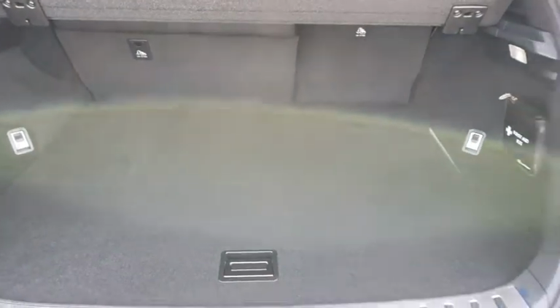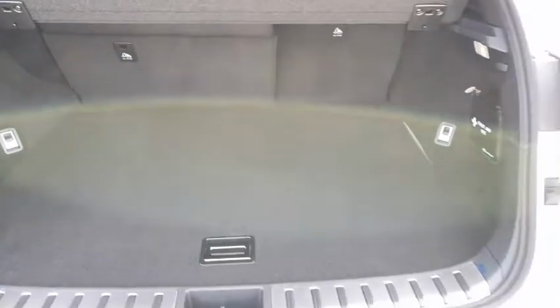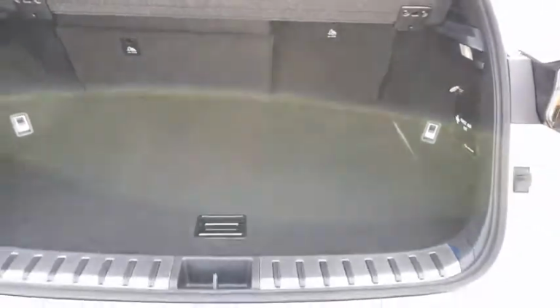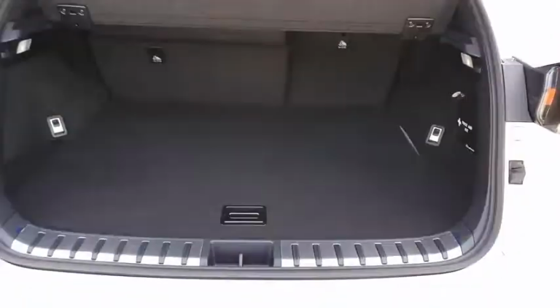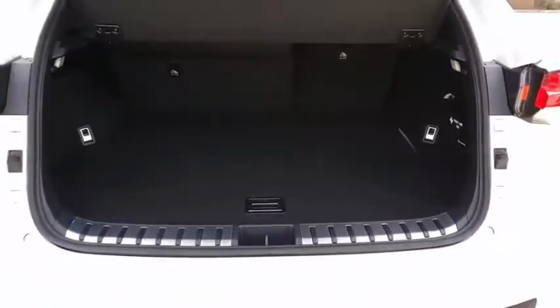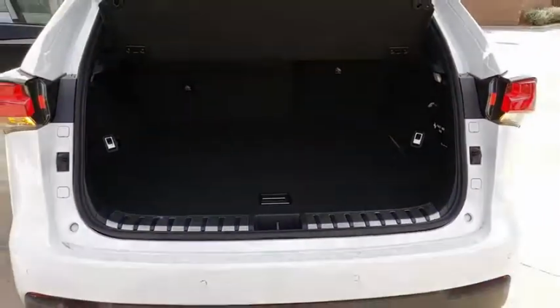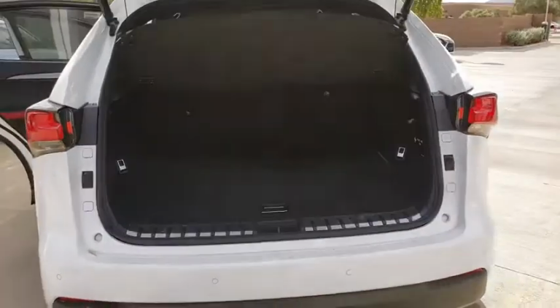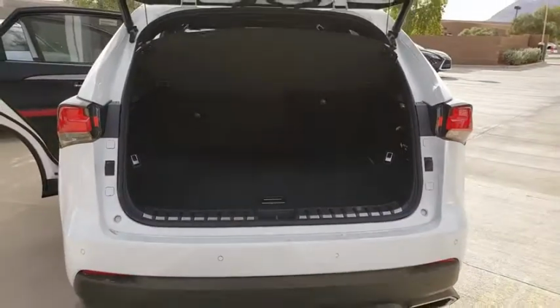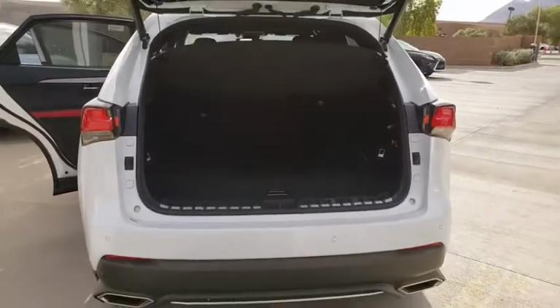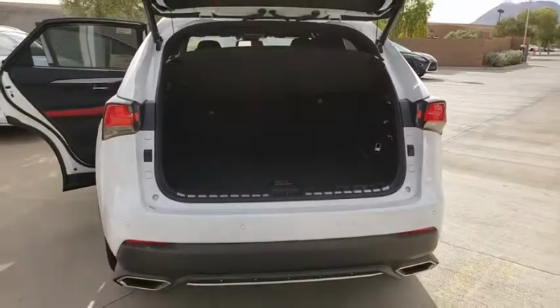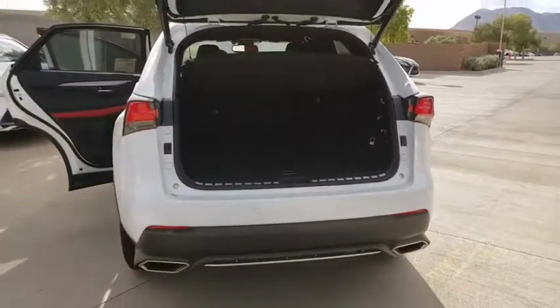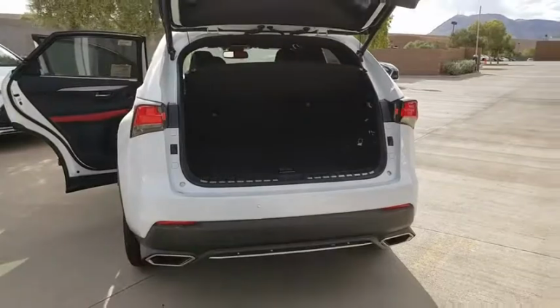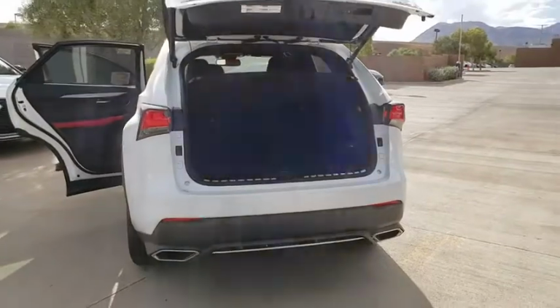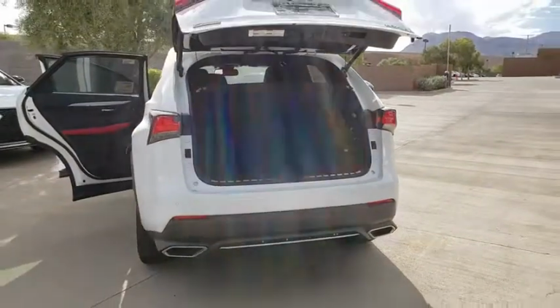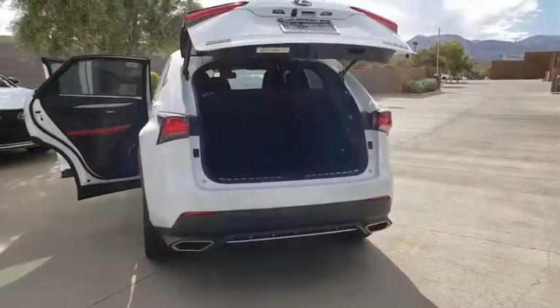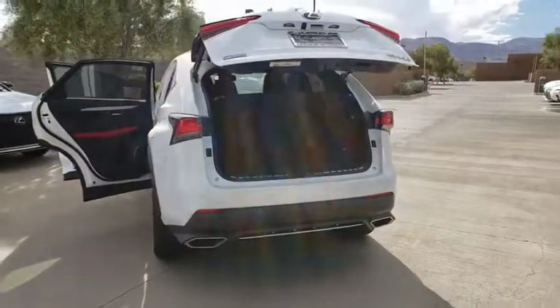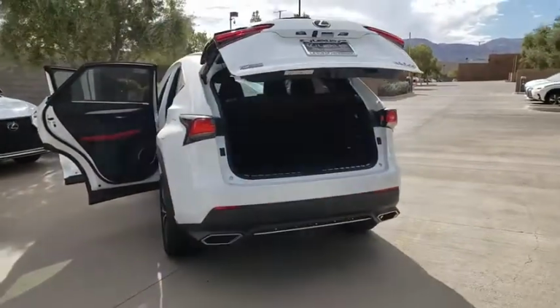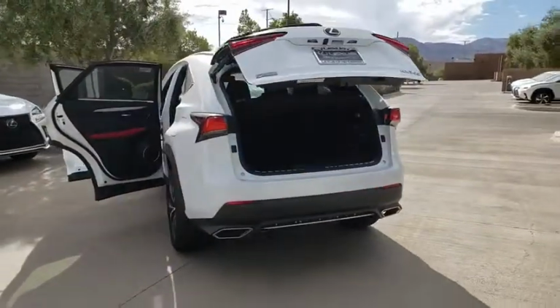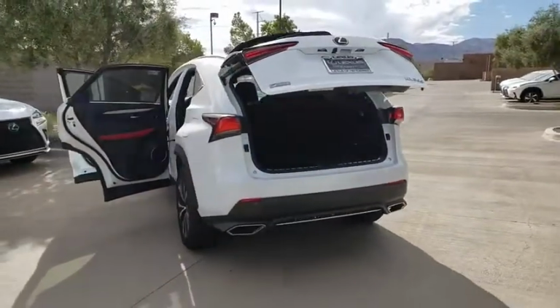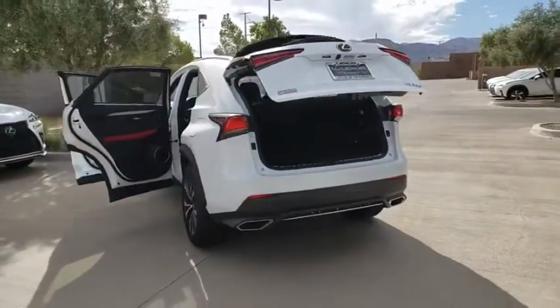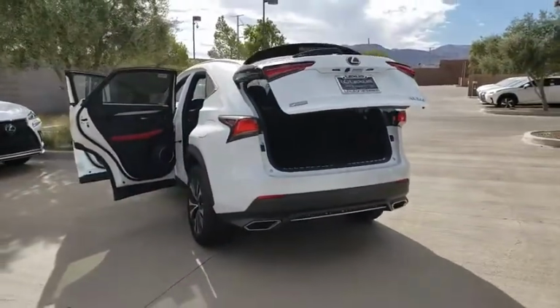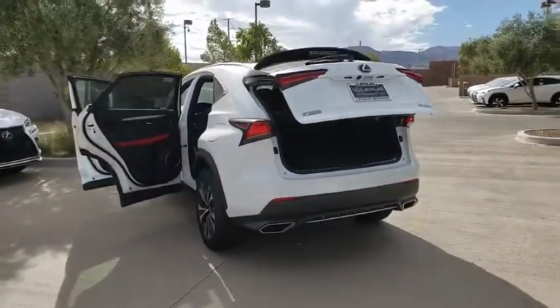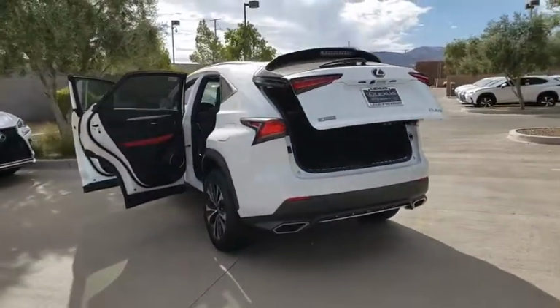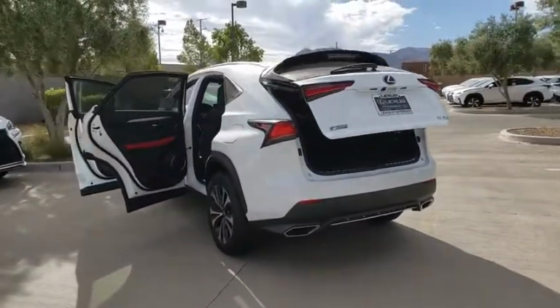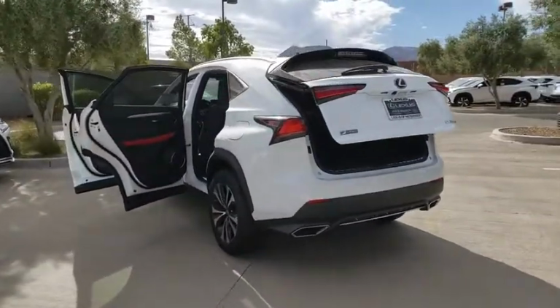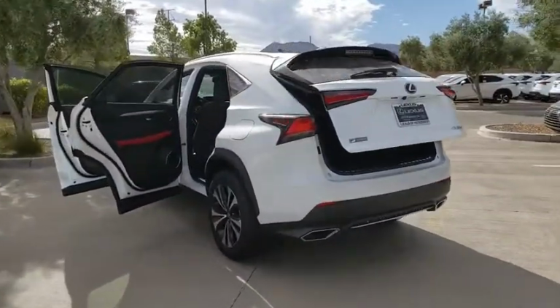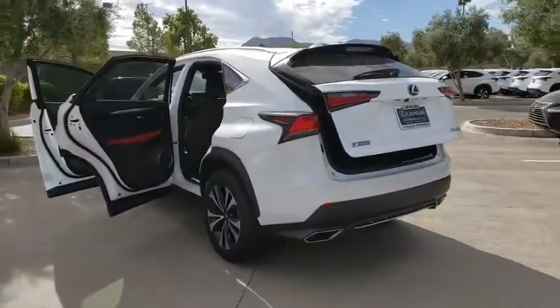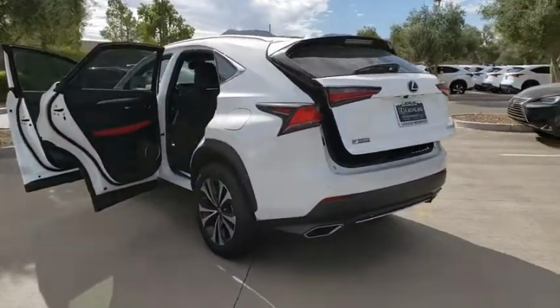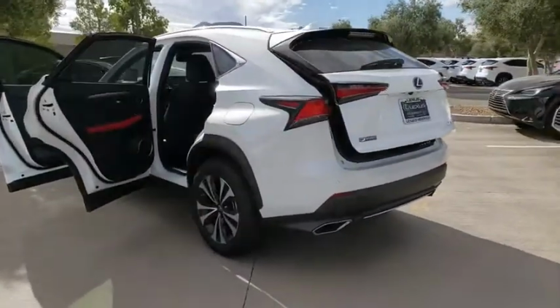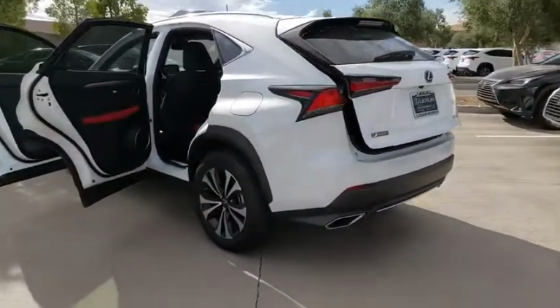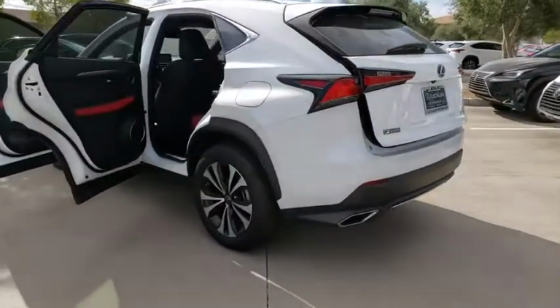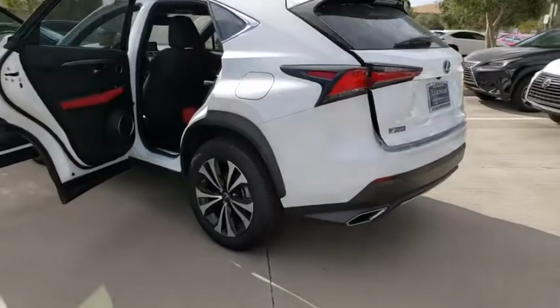Here are some of this vehicle's great options: compass, outside temperature gauge, day and night rear view mirror, power tilting steering wheel.